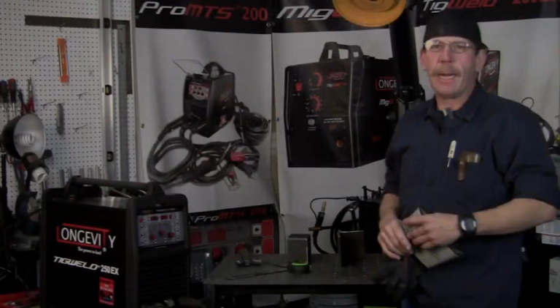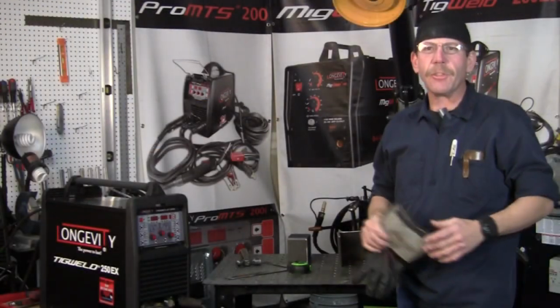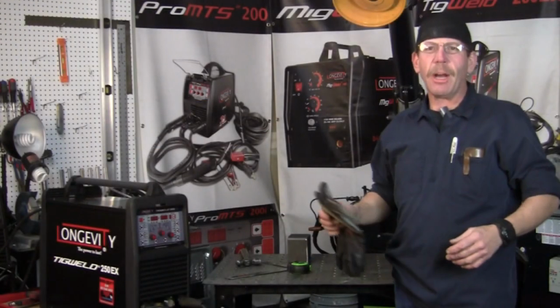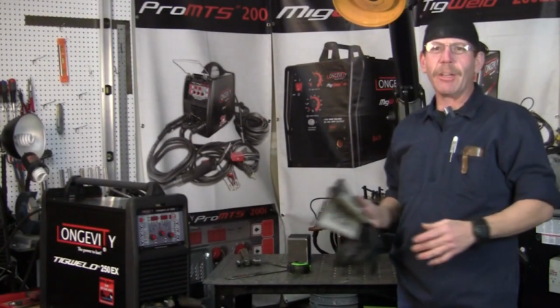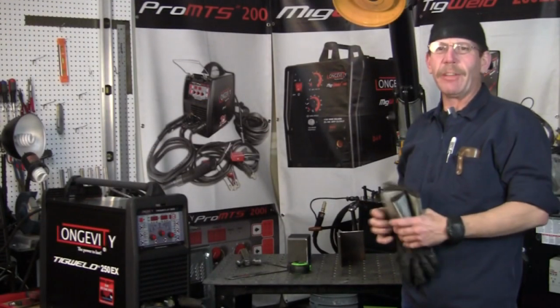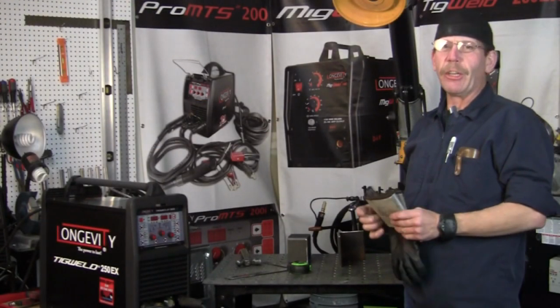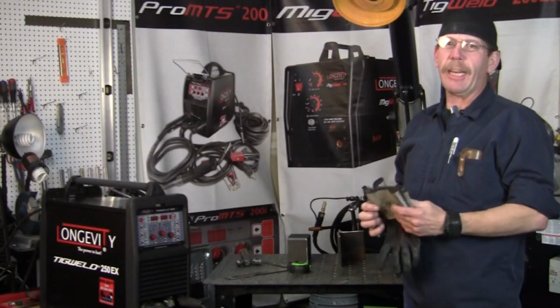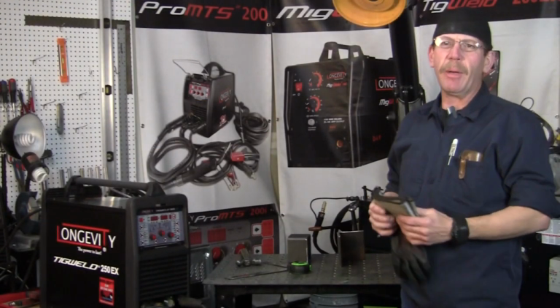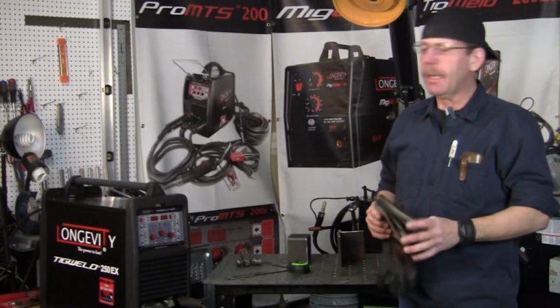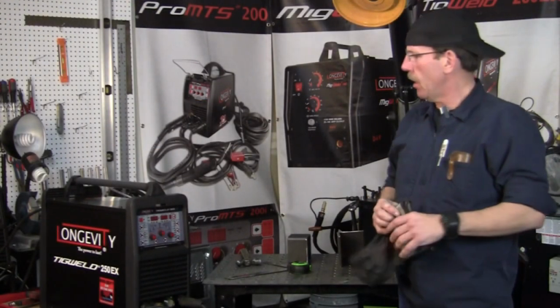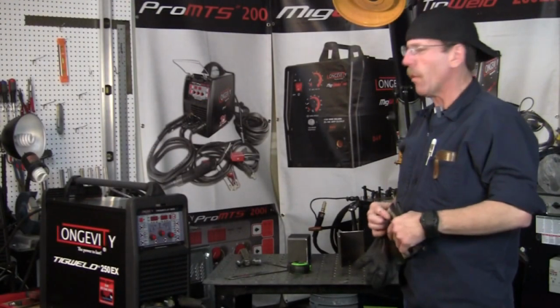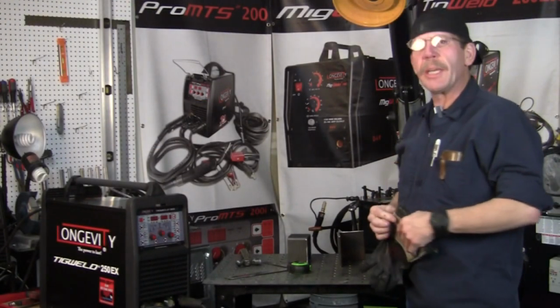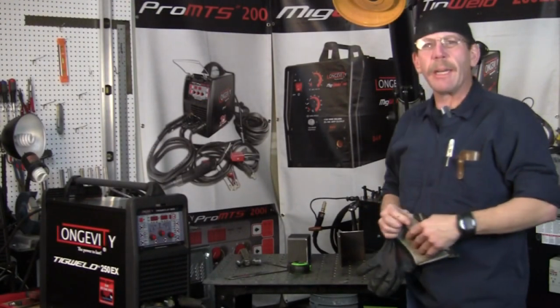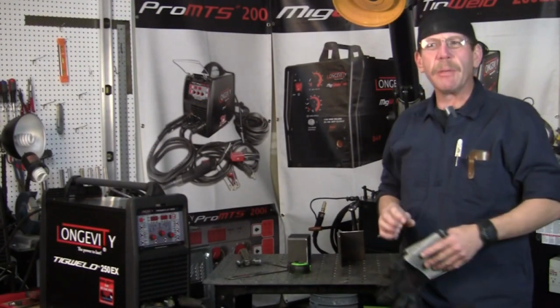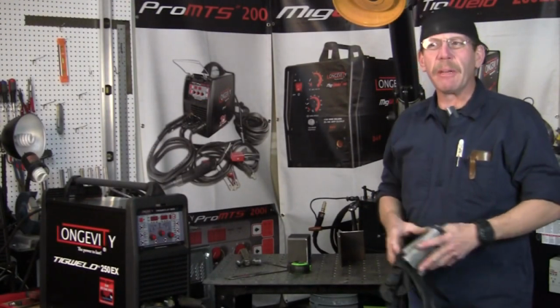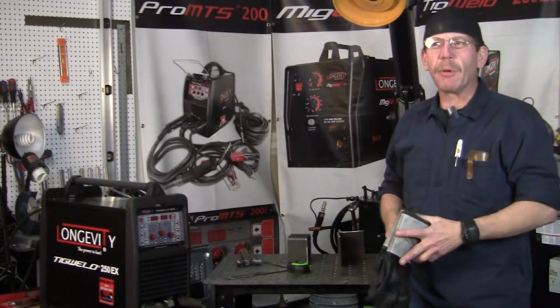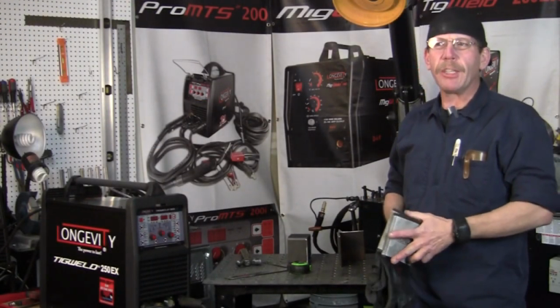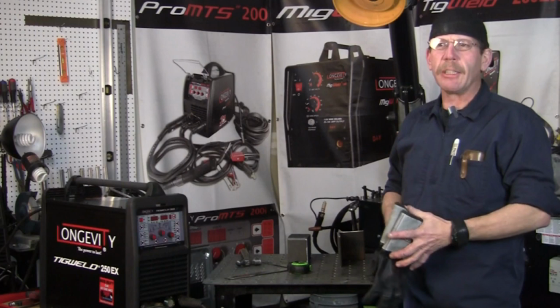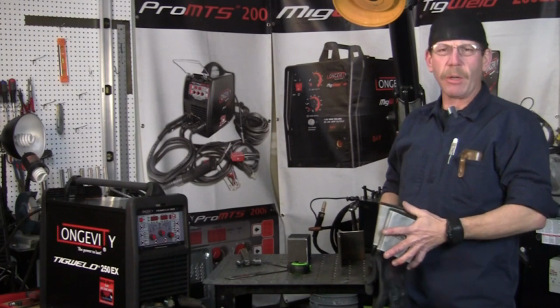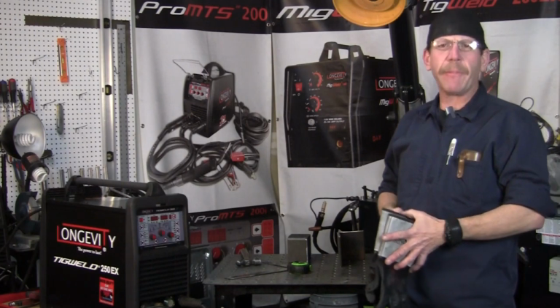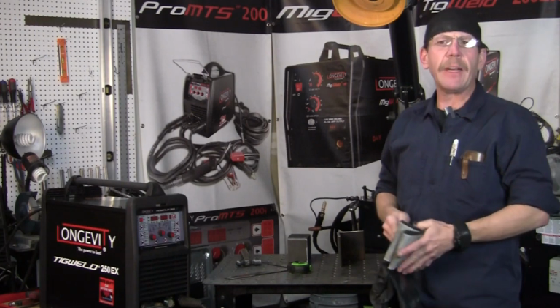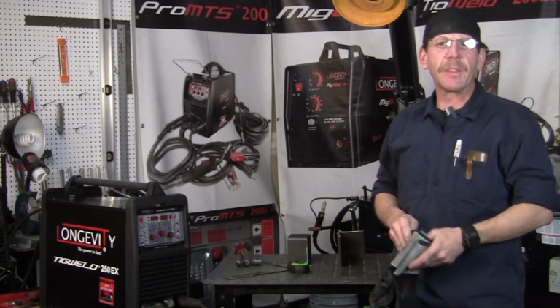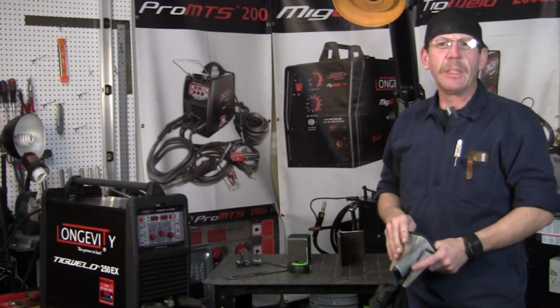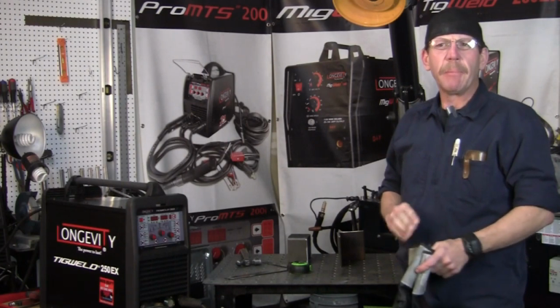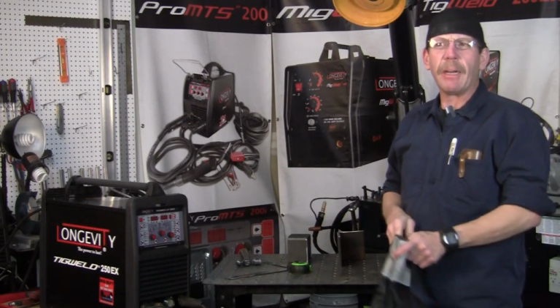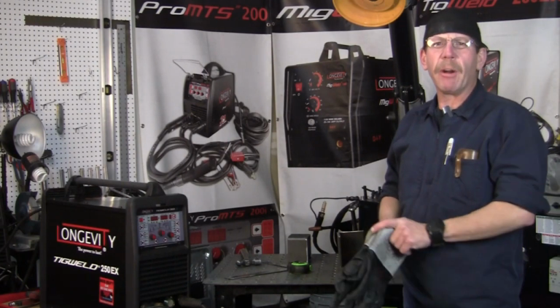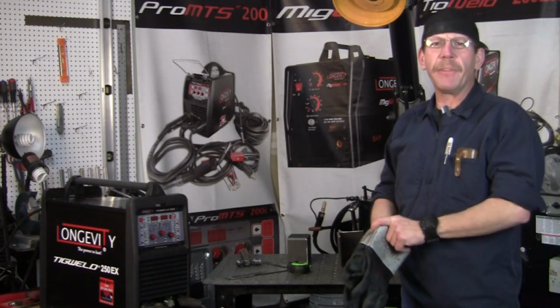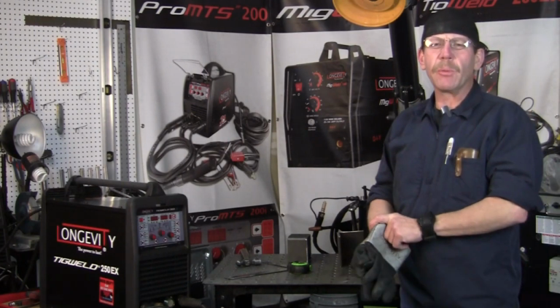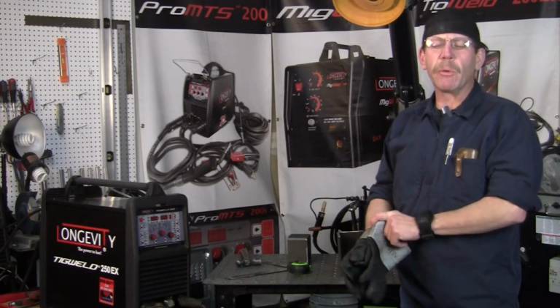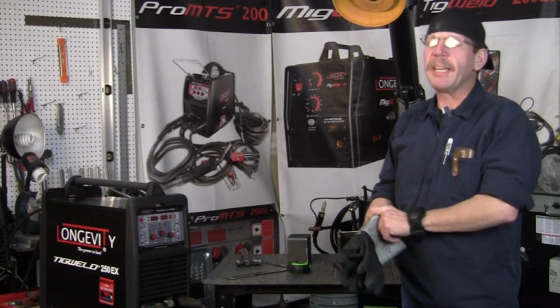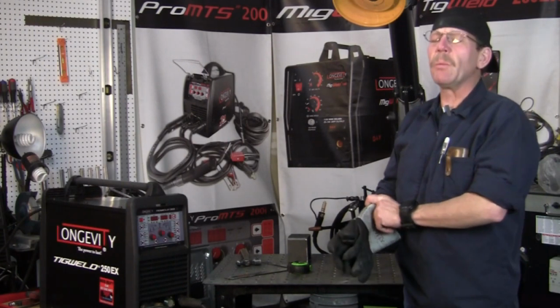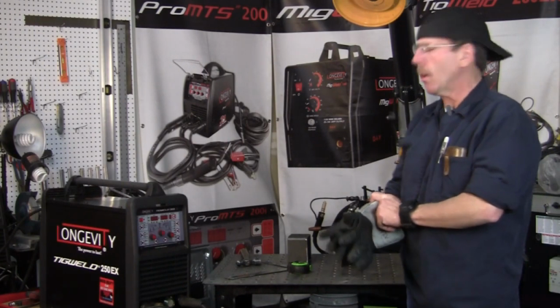Hi, this is Rob, Longevity Learning Lab. Over the weekend I was in the middle of a project working on a fence, but part of the fence went over a retaining wall.